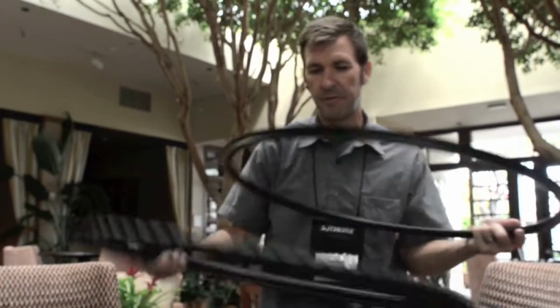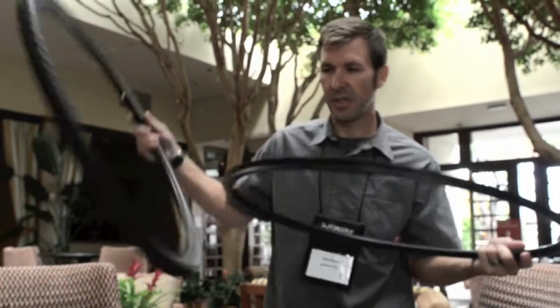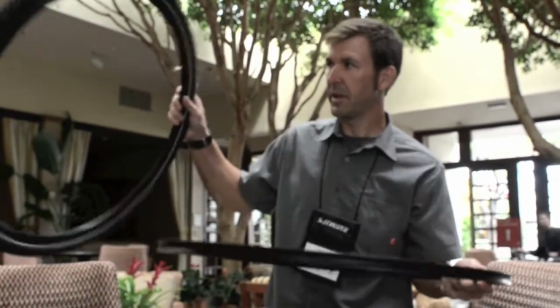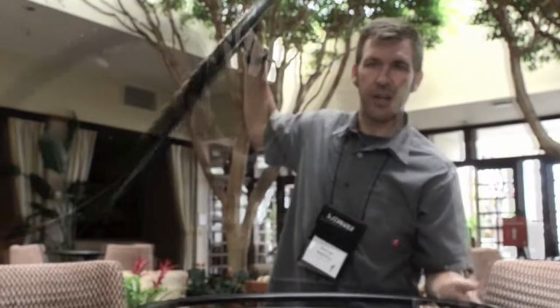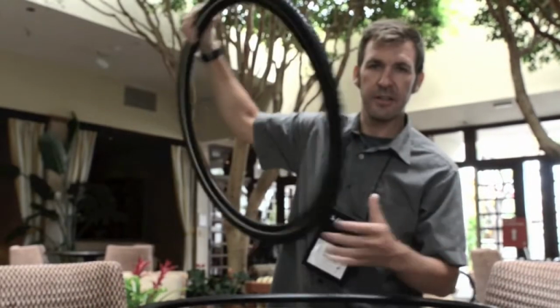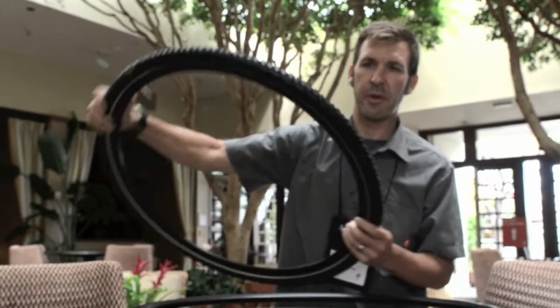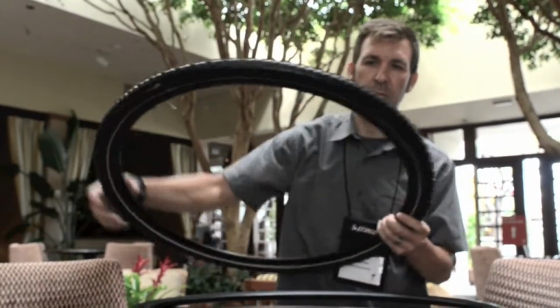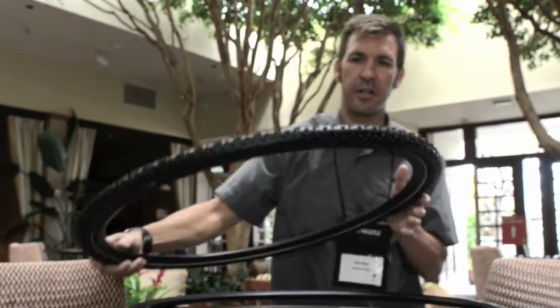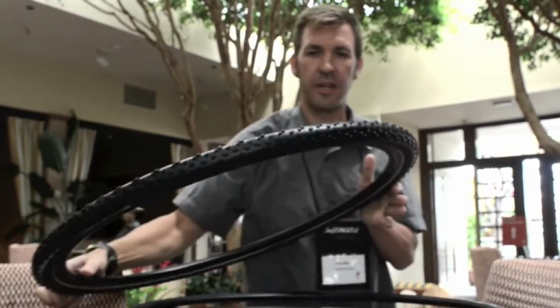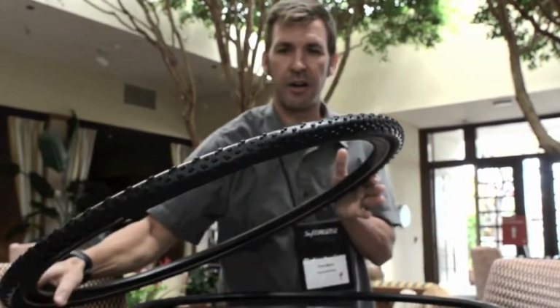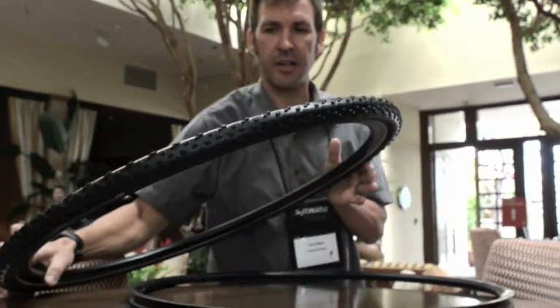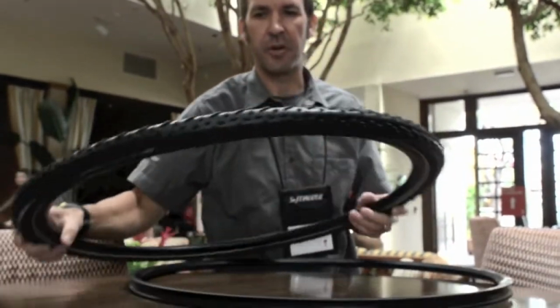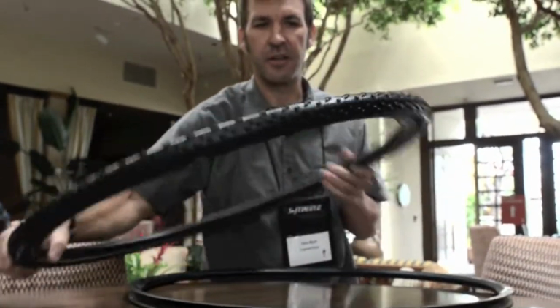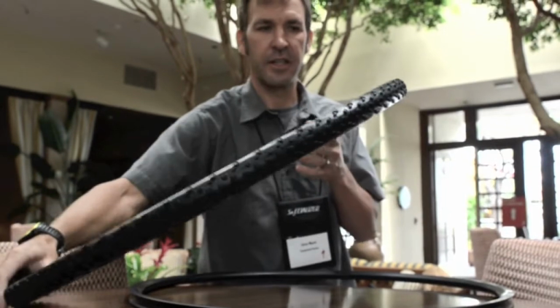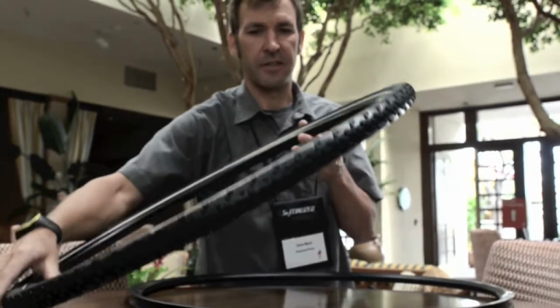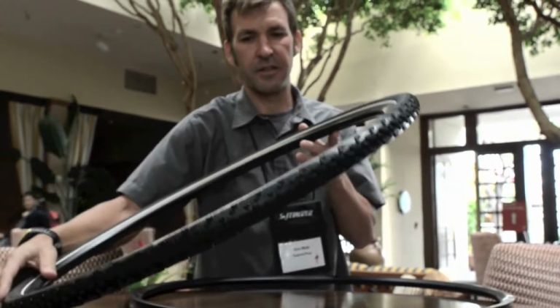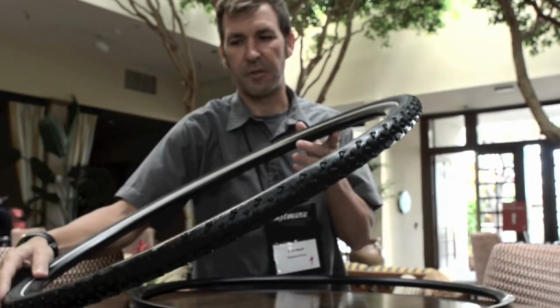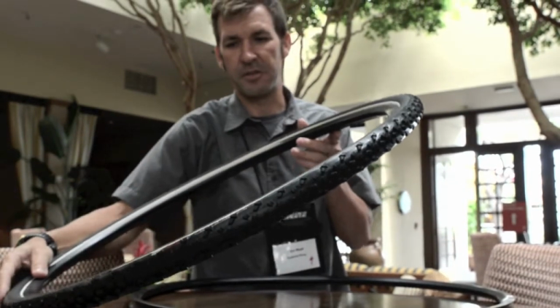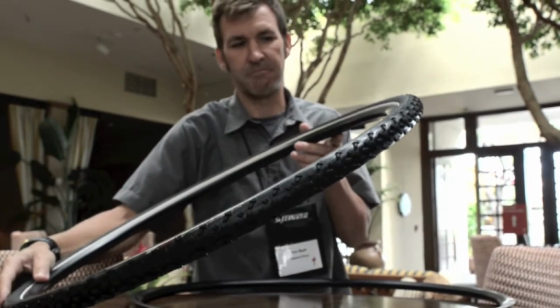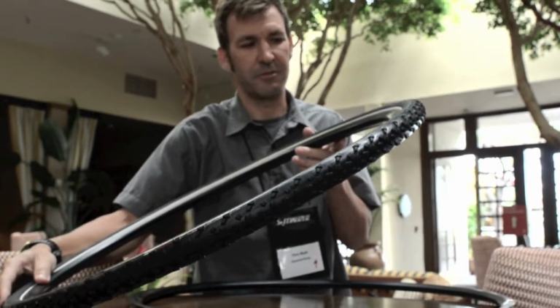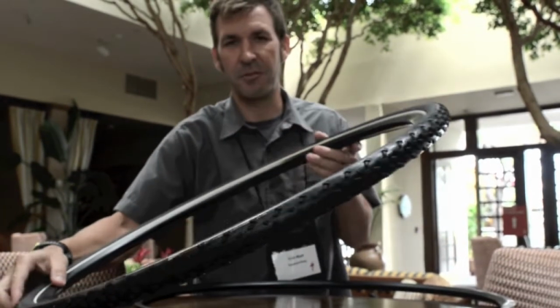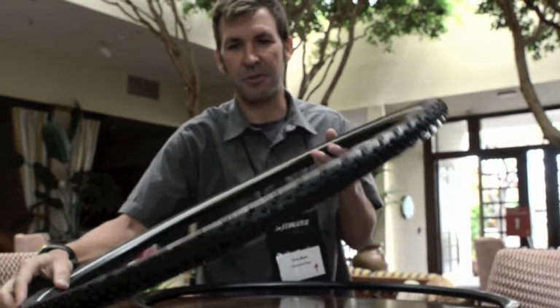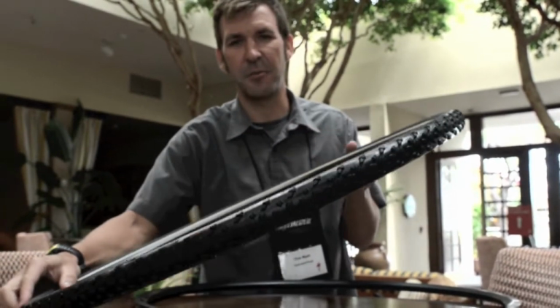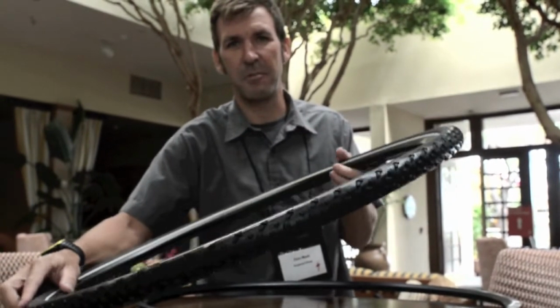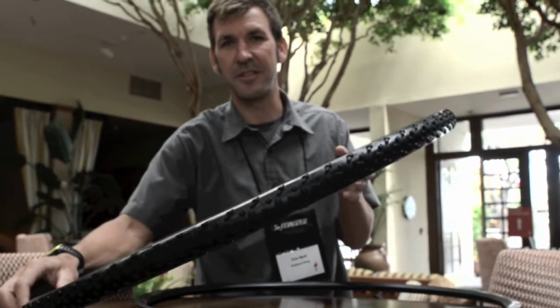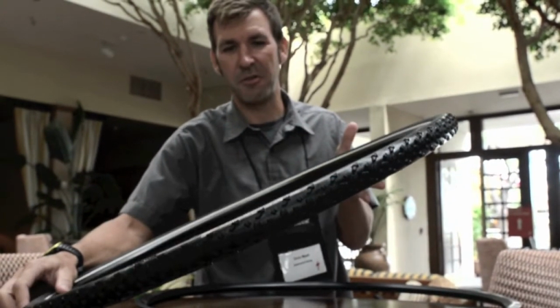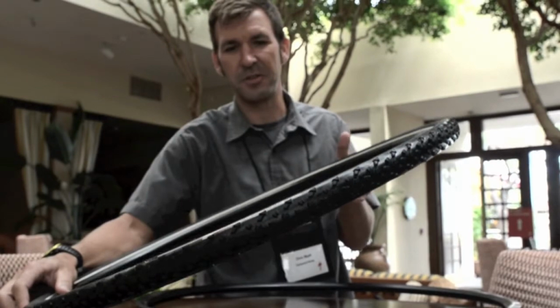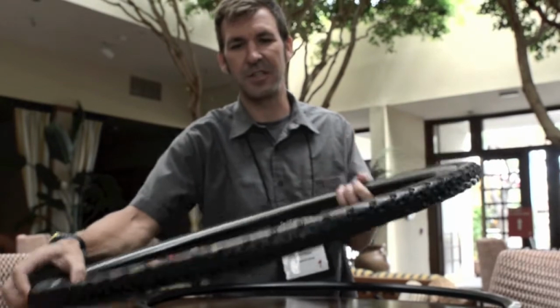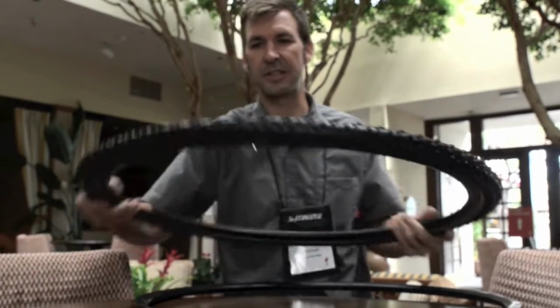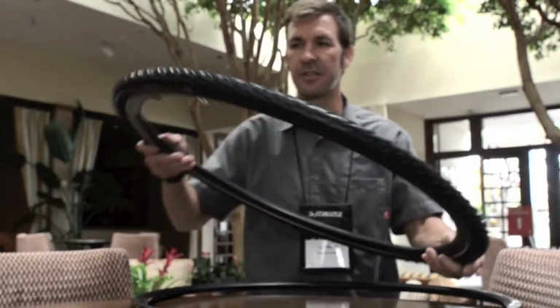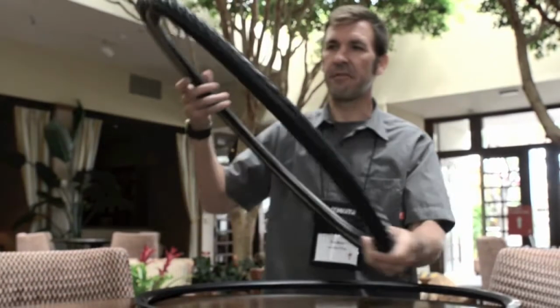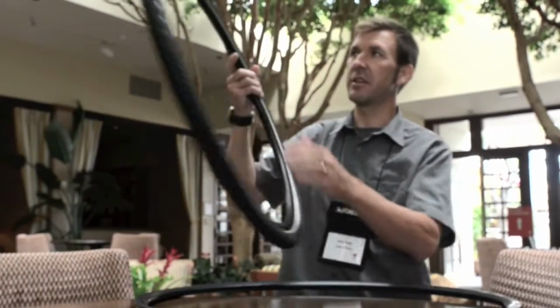Then we finish up with our mud condition tire. Our Terra is just for all those — usually what cyclocross is all about — all the mud and snow and all those conditions.